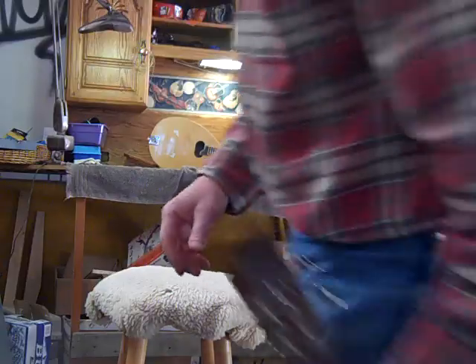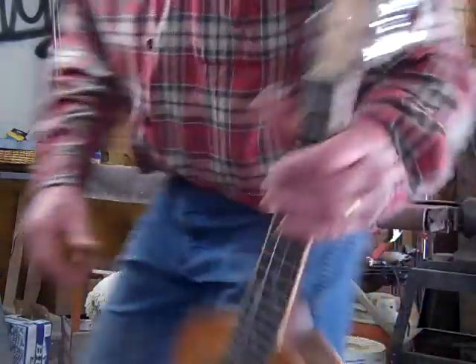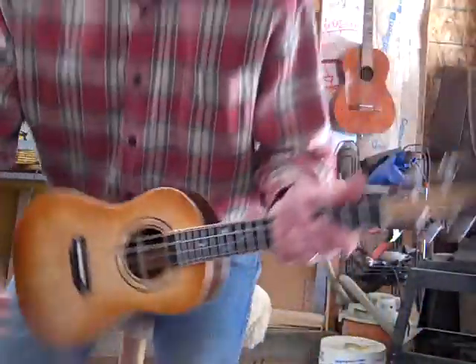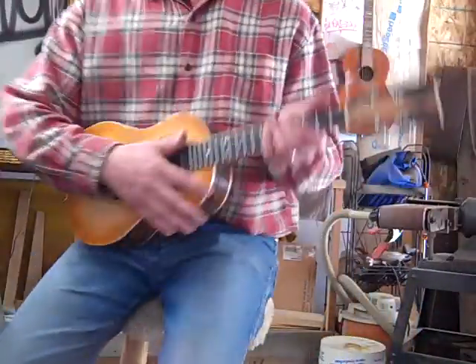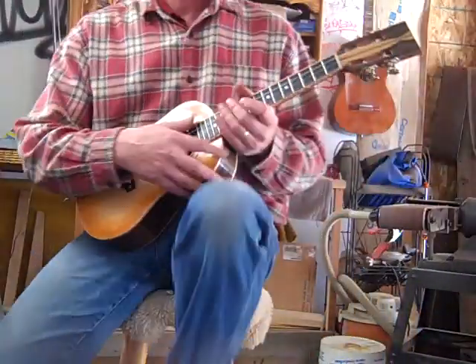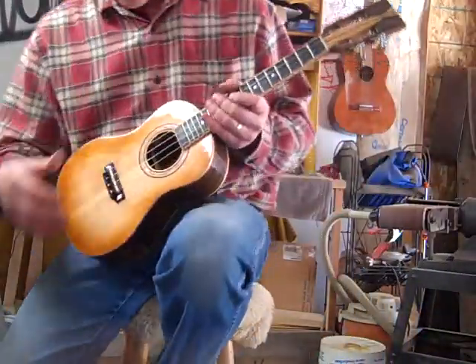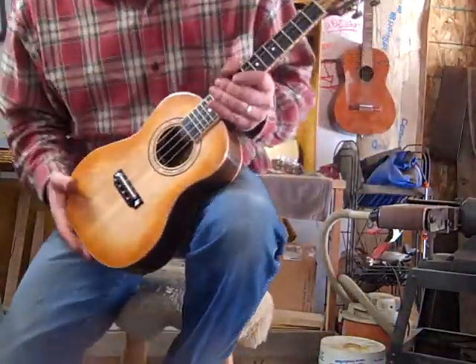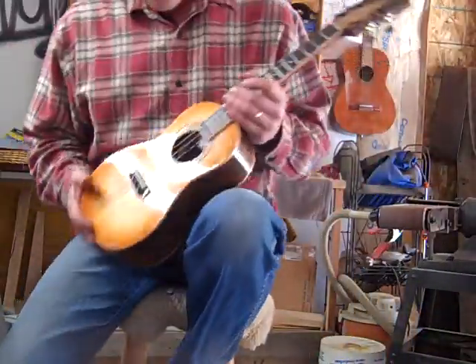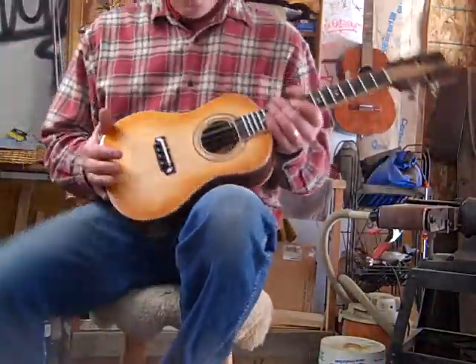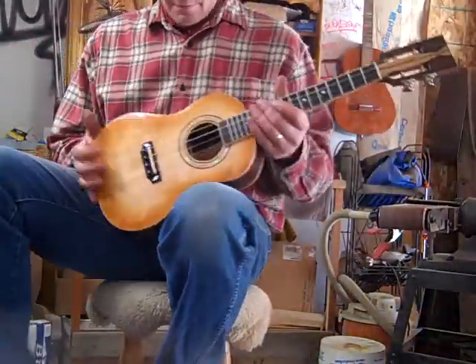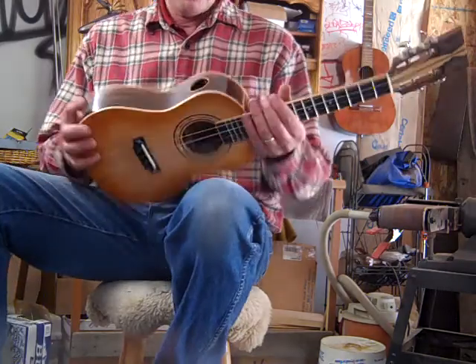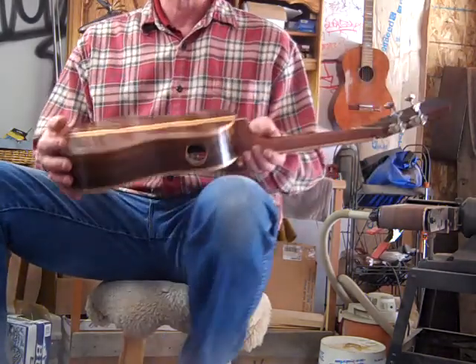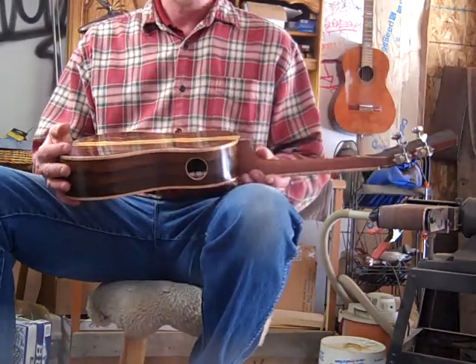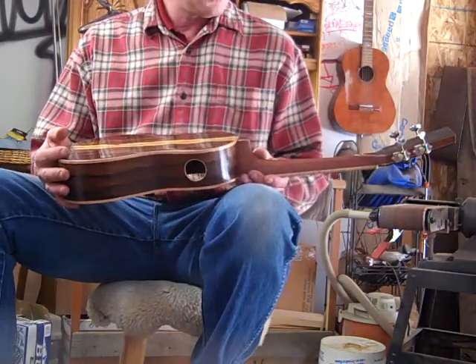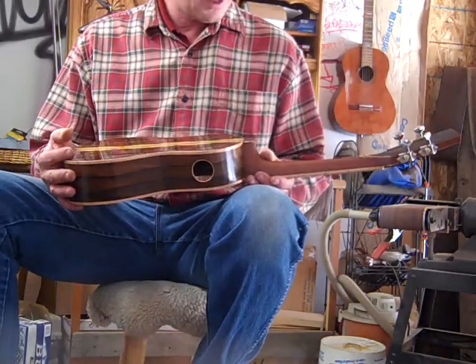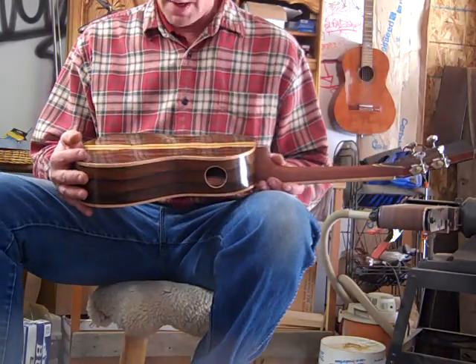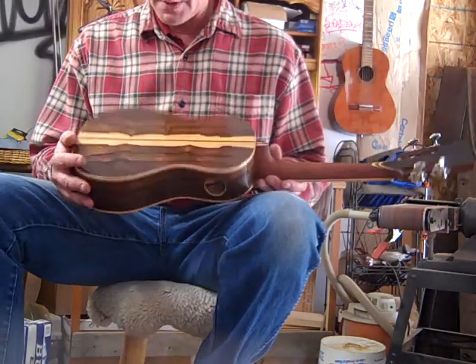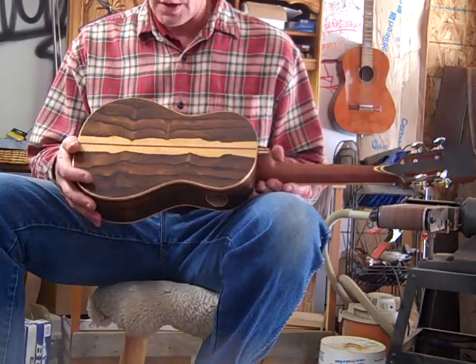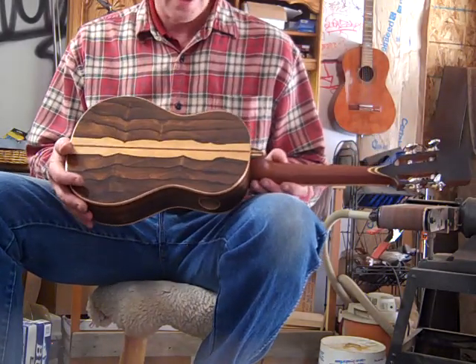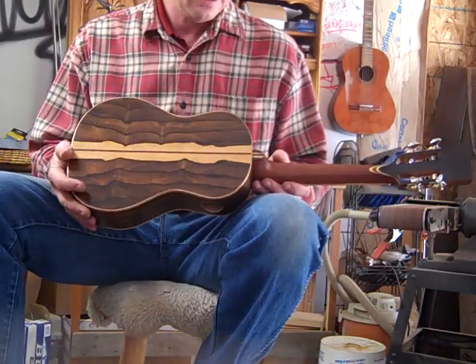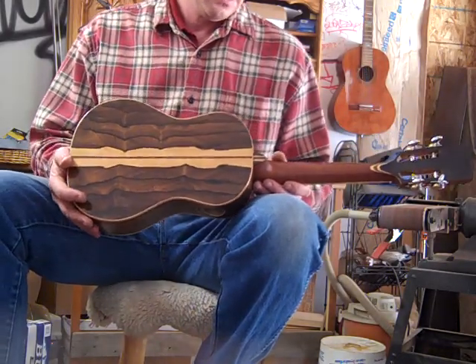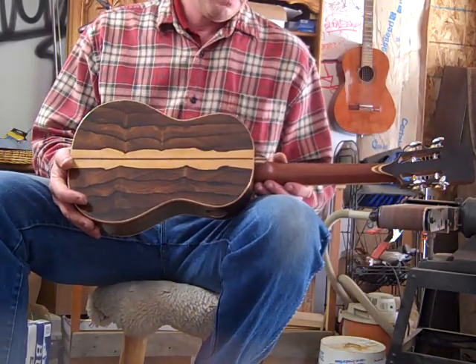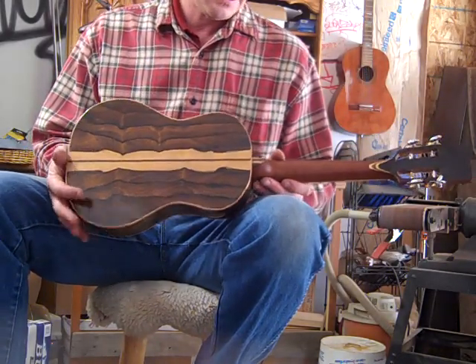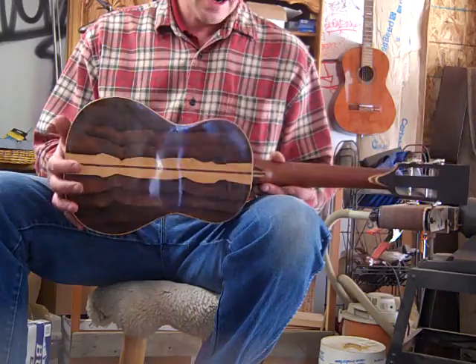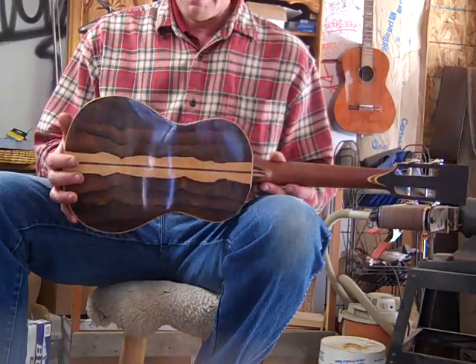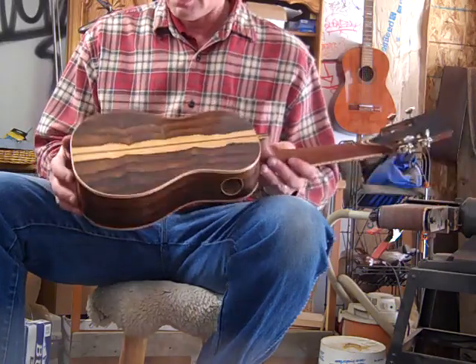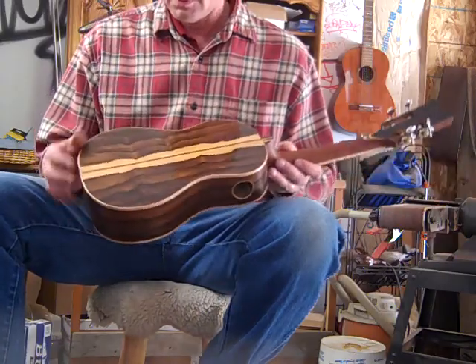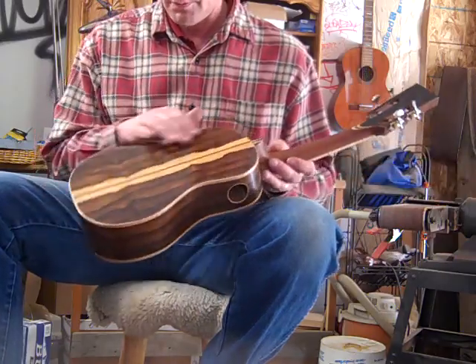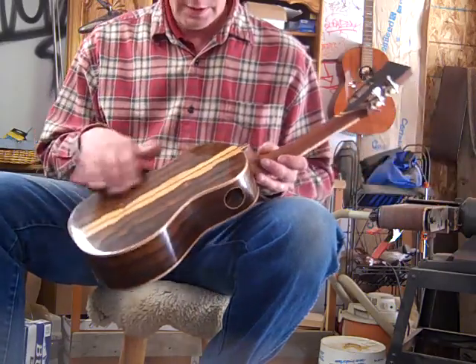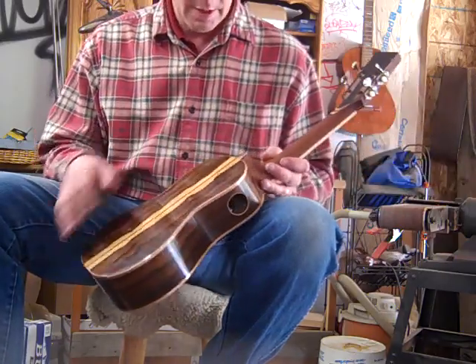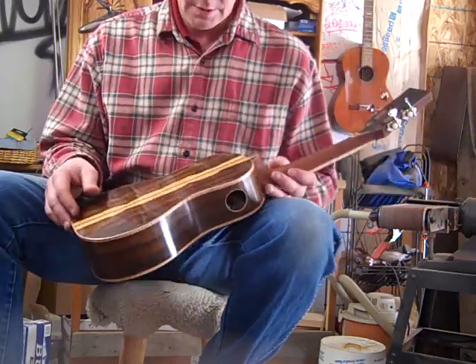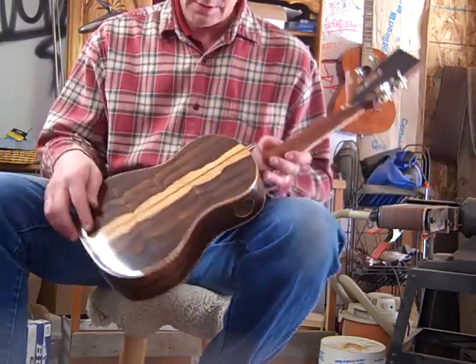Hey, thanks for watching, folks. Here's another video in the series — a ukulele I made. Ziricote back and sides, like a Mexican rosewood, real pretty, got some of that Brazilian coloring.